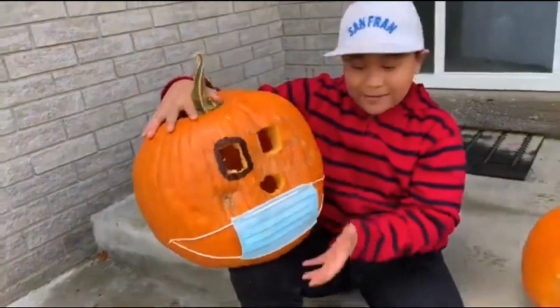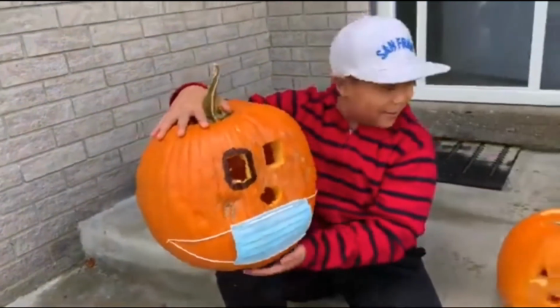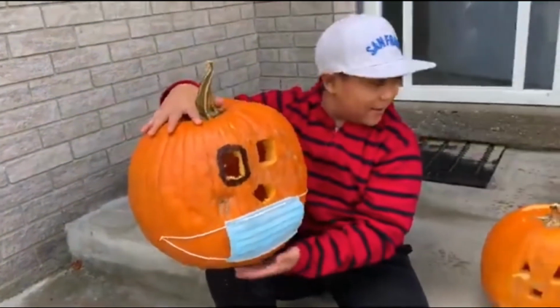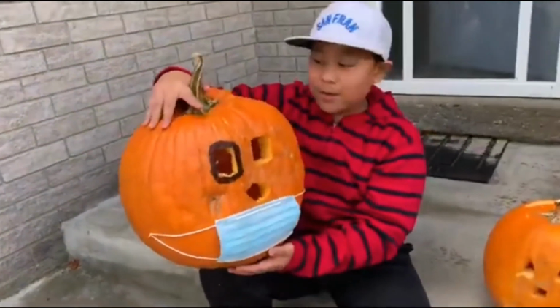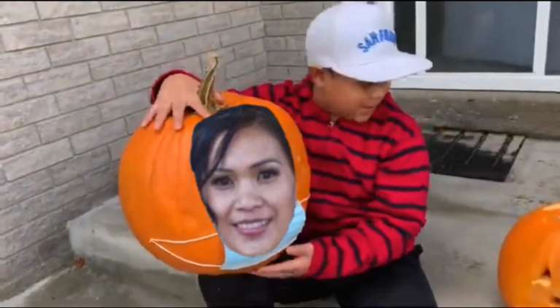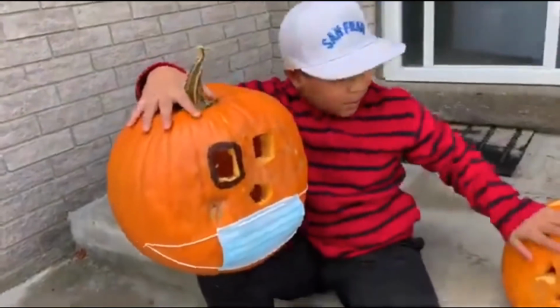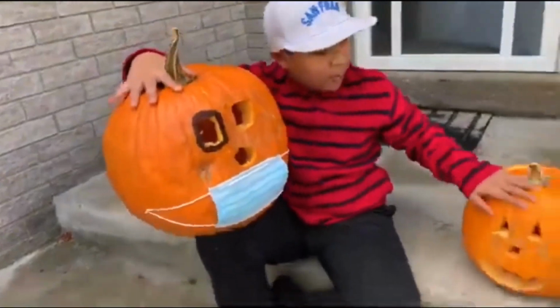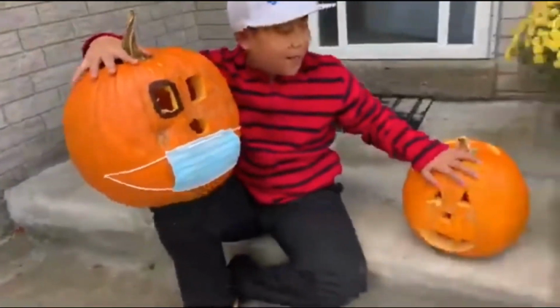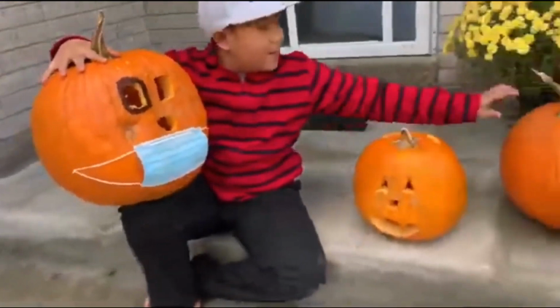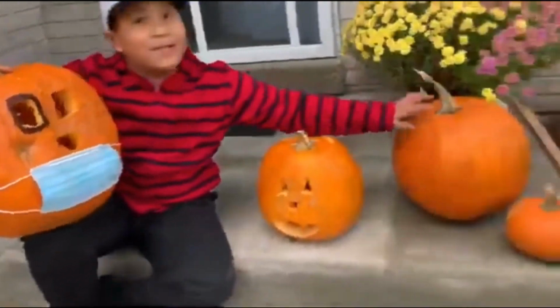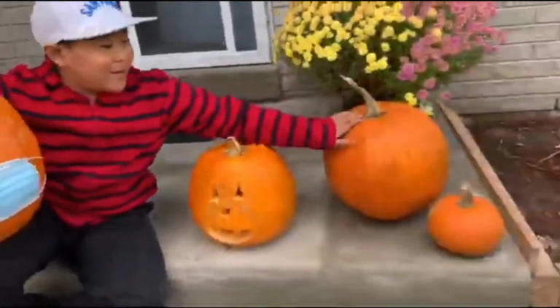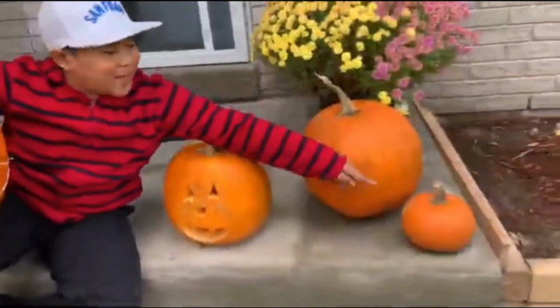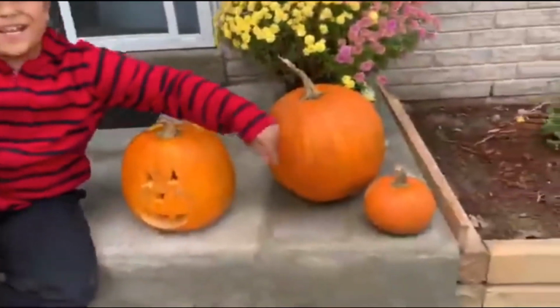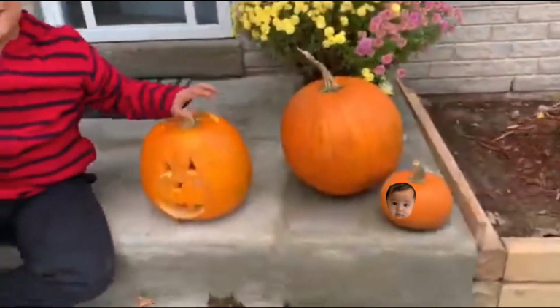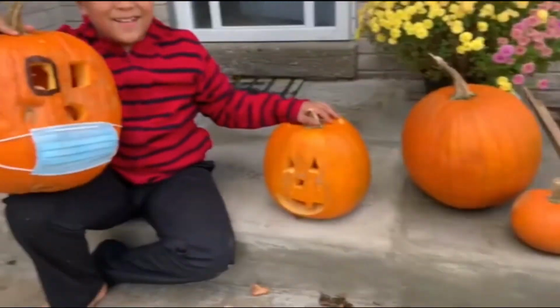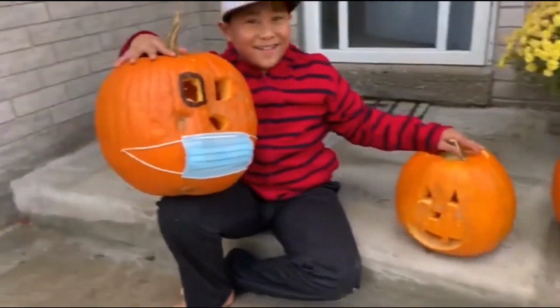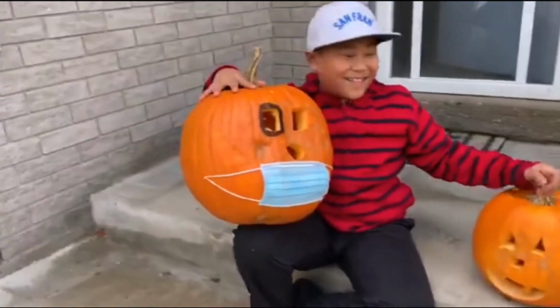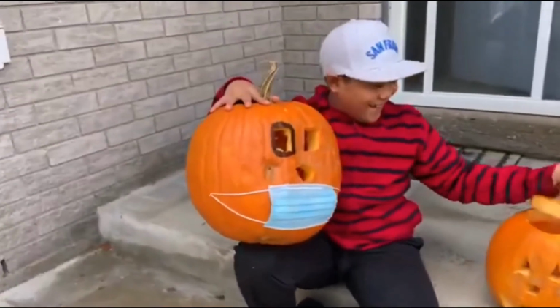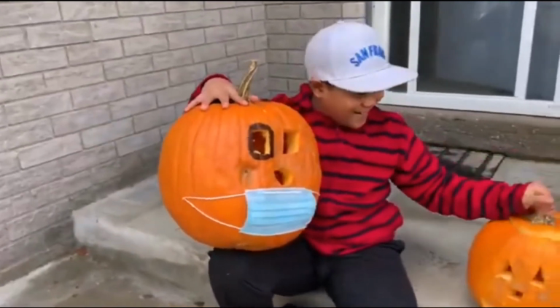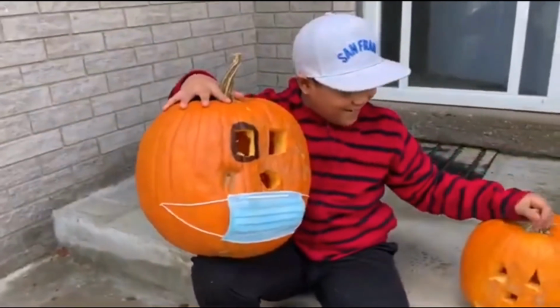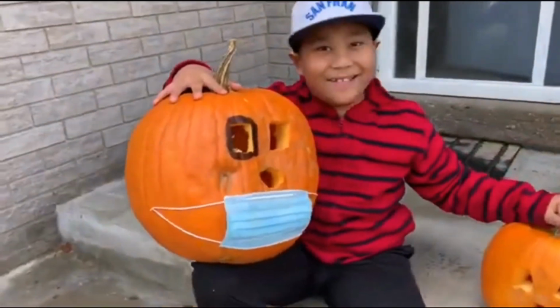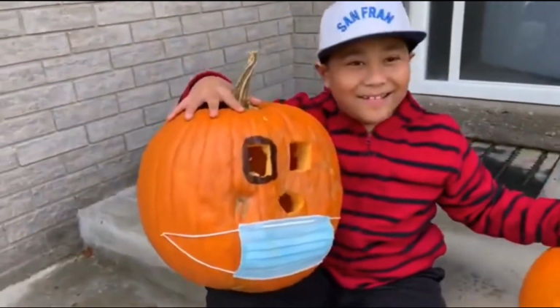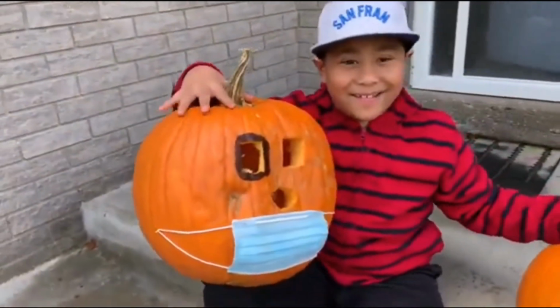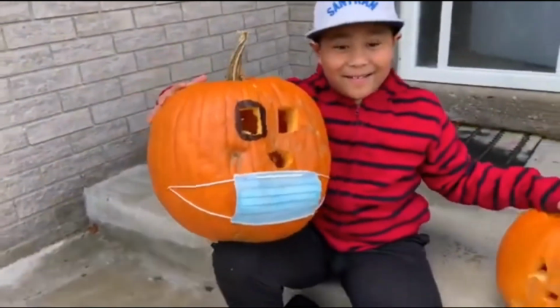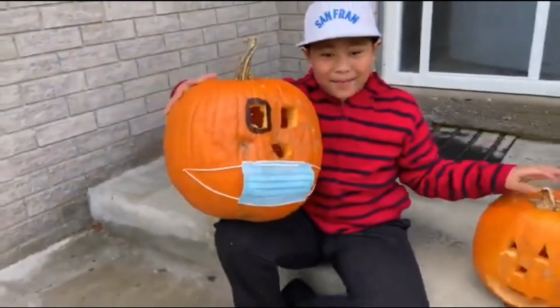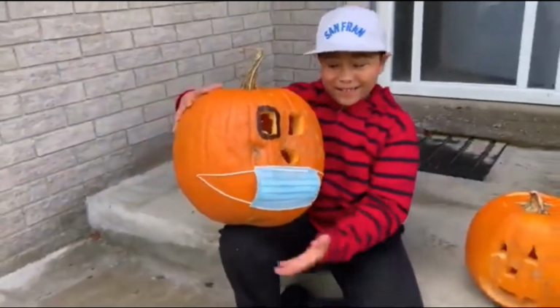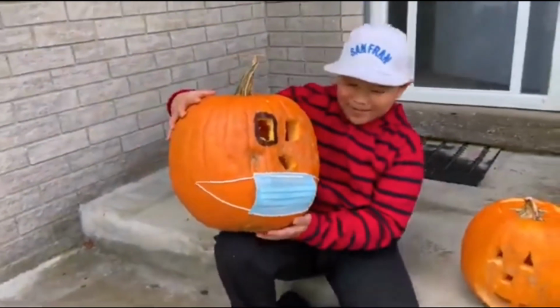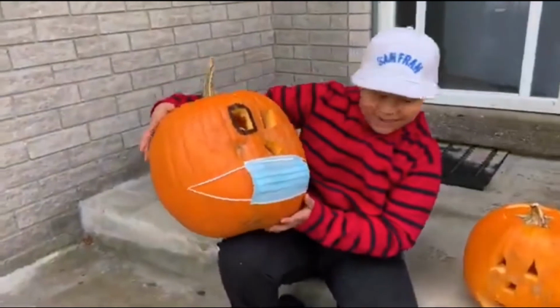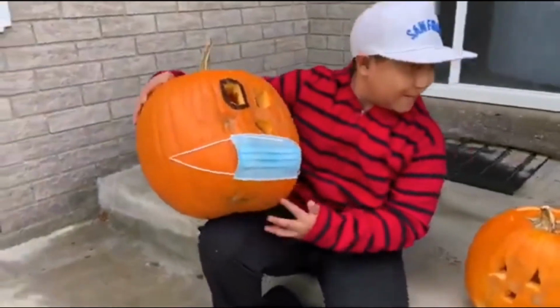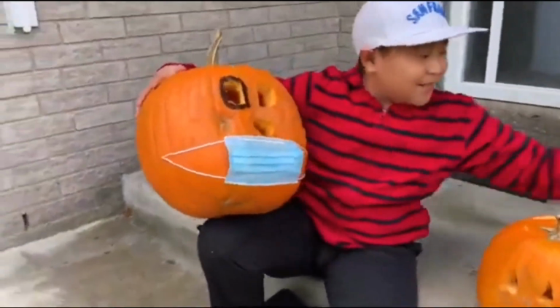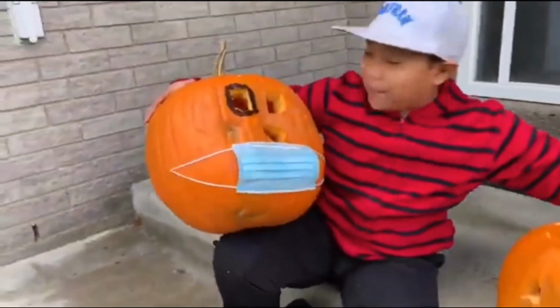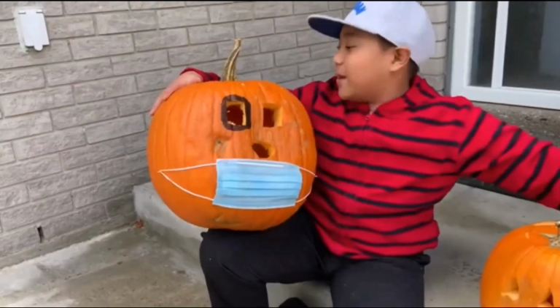So this one is Mommy's, this one's mine, this one's yours, and that one's Jasper's. Which one is the biggest and the smallest? I think this might be the biggest.